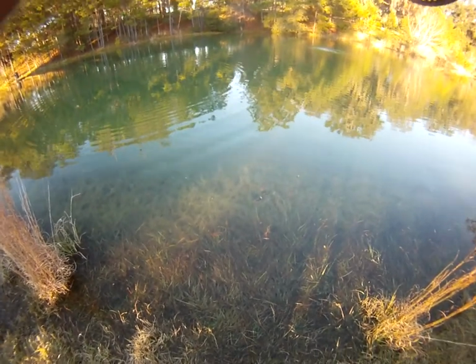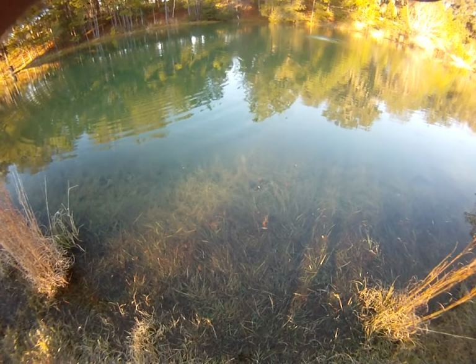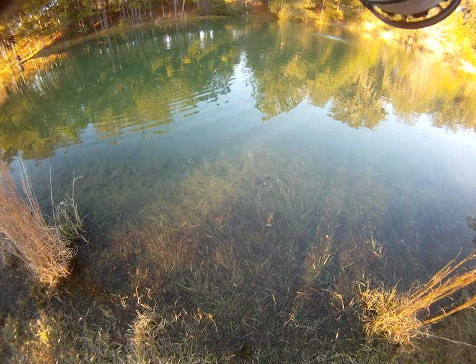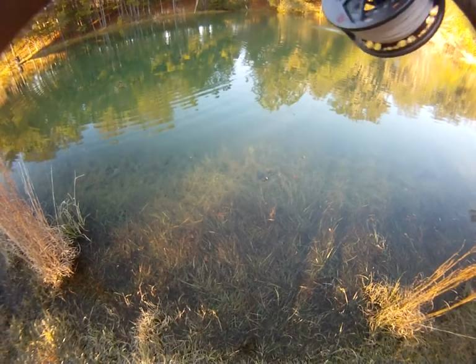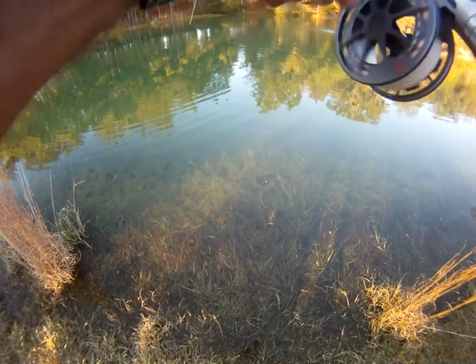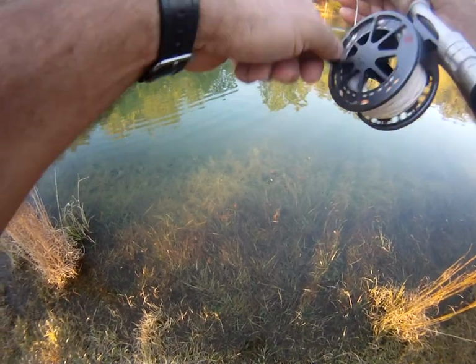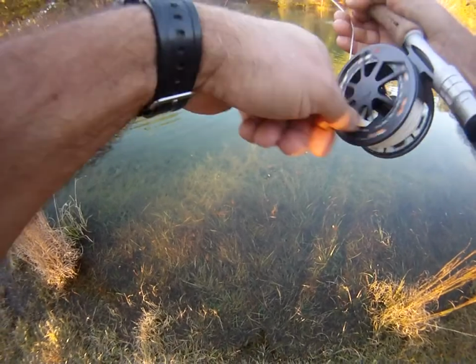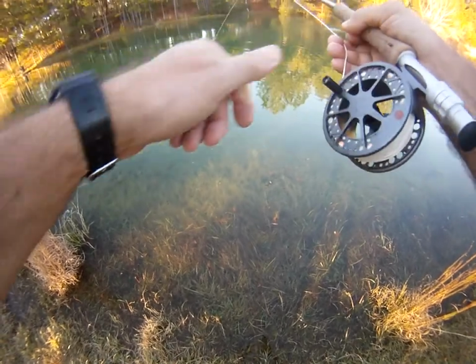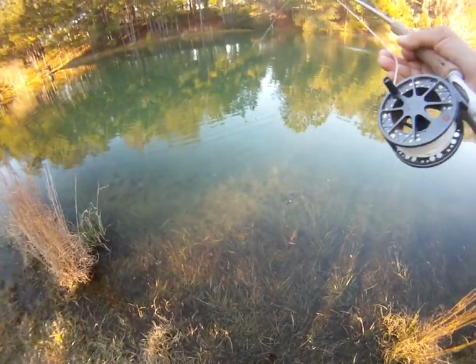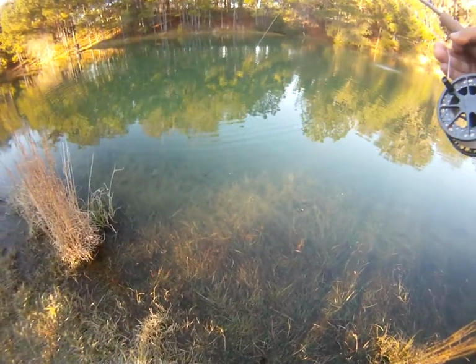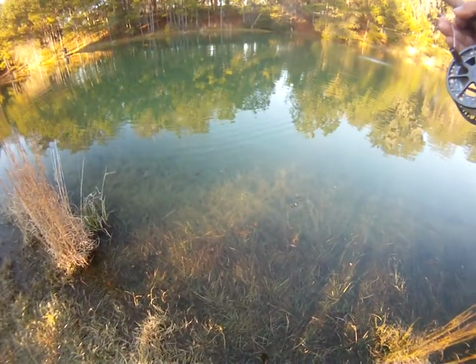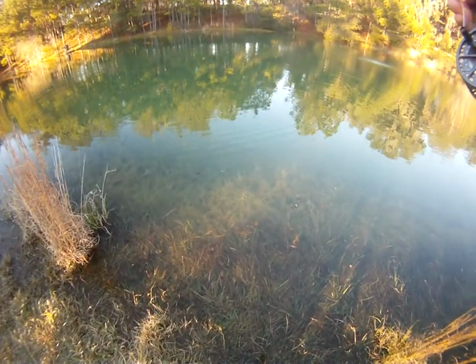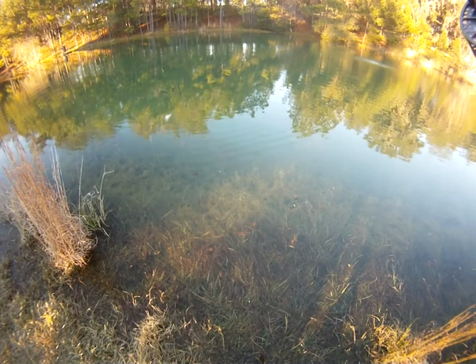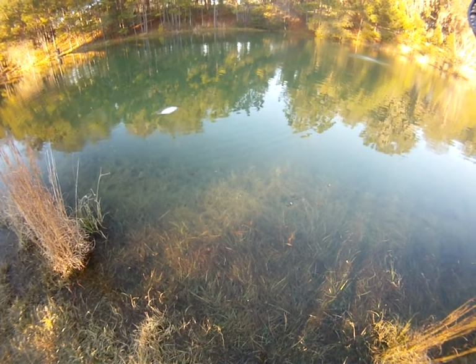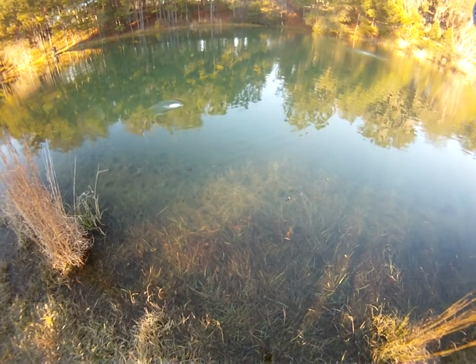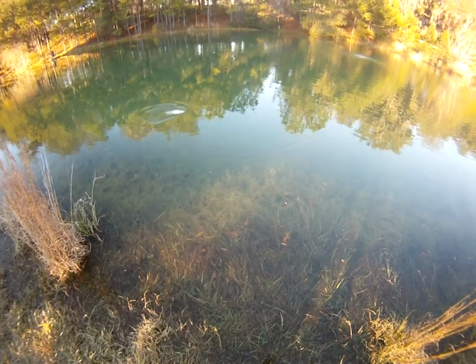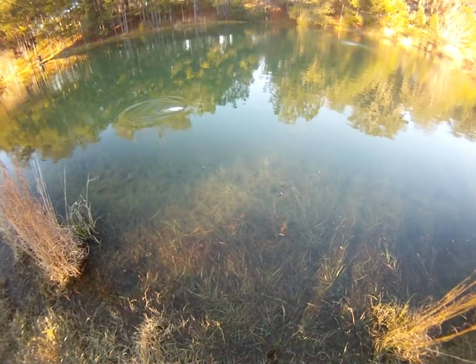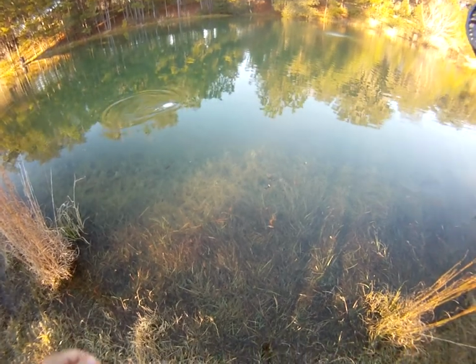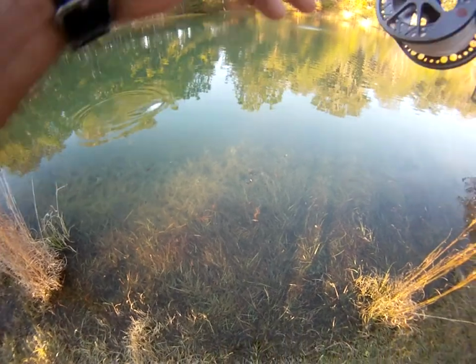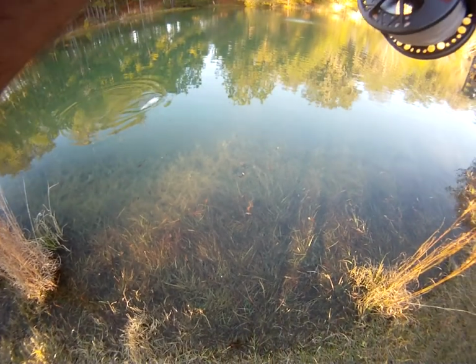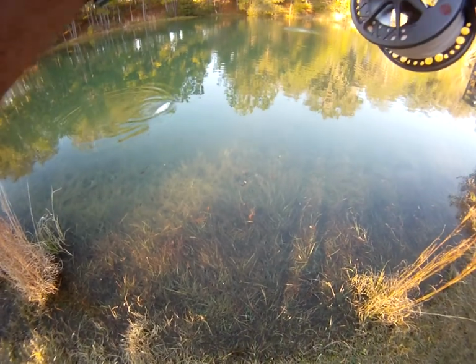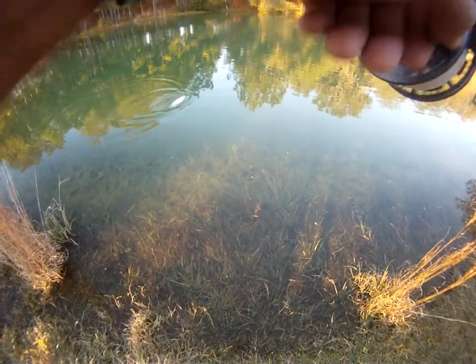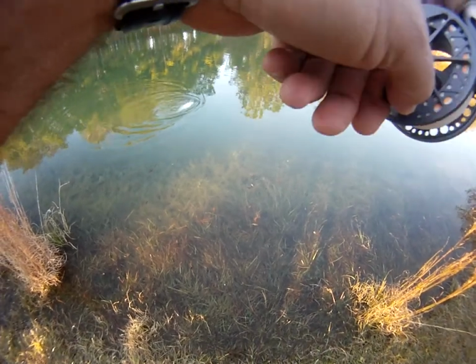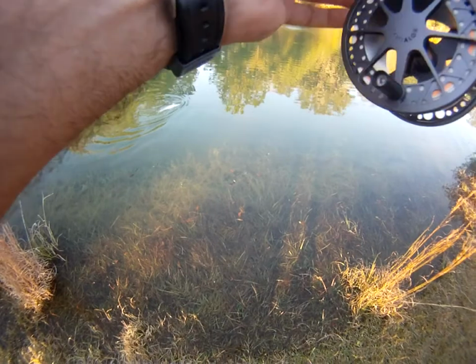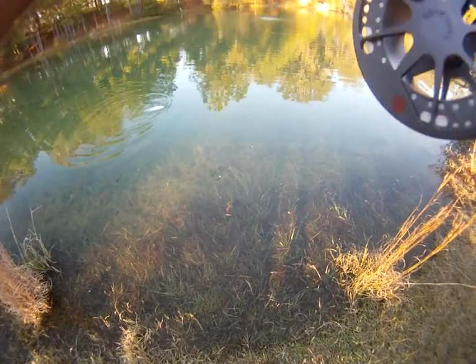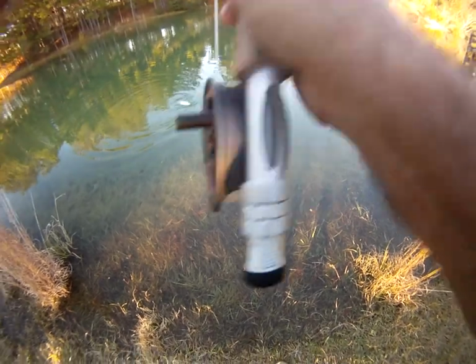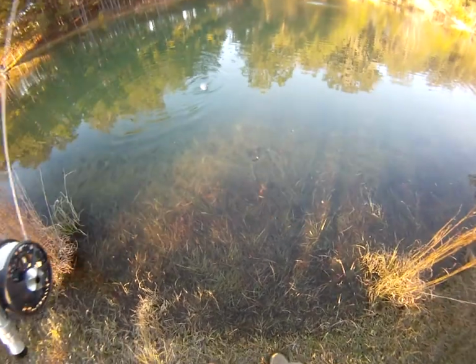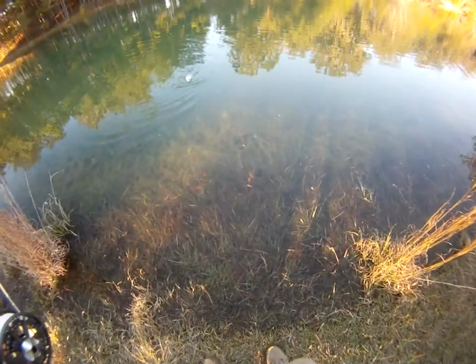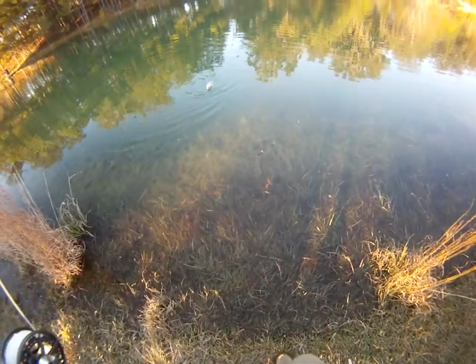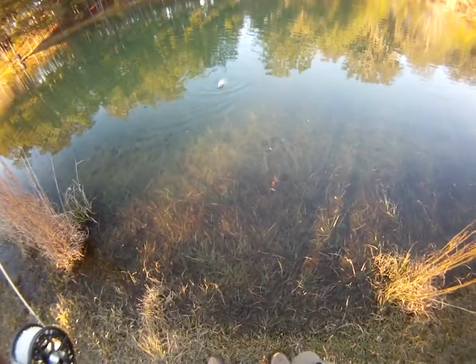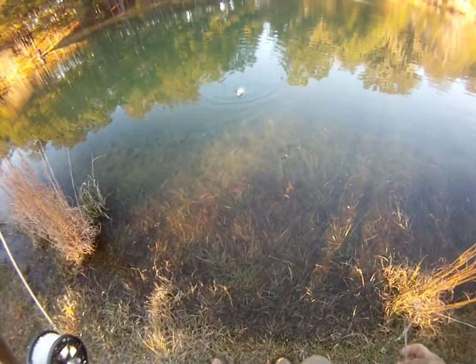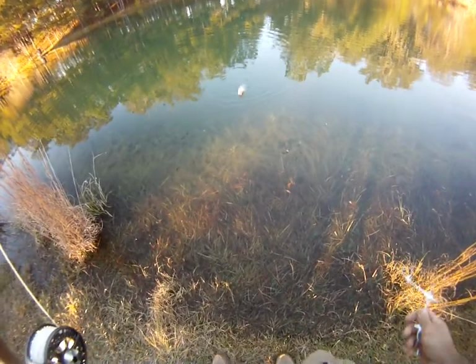That is definitely my favorite way to start out the day - start out this video with a fish on, fighting, hooked right in the corner of the mouth. See if we can get this guy off and back in the water.